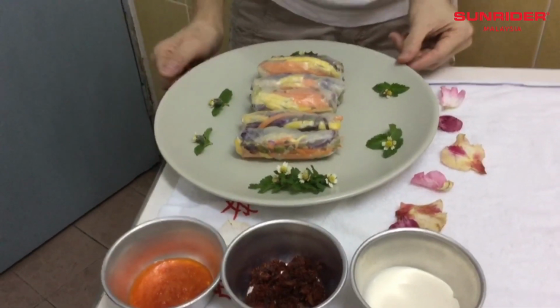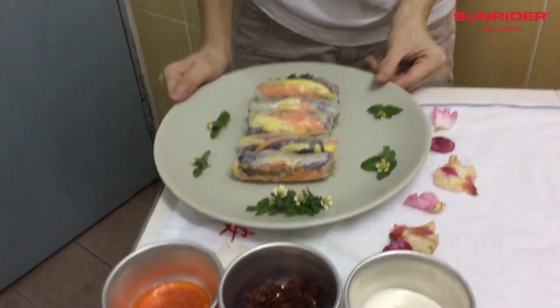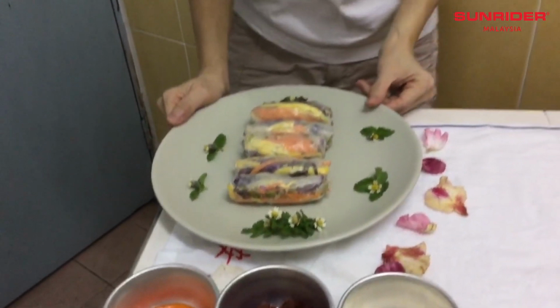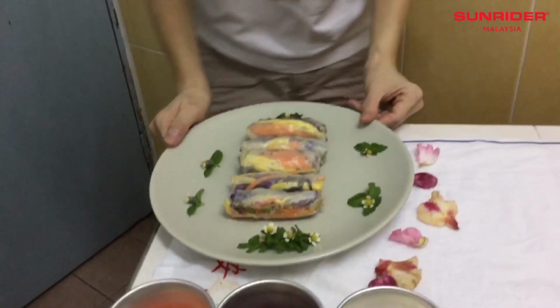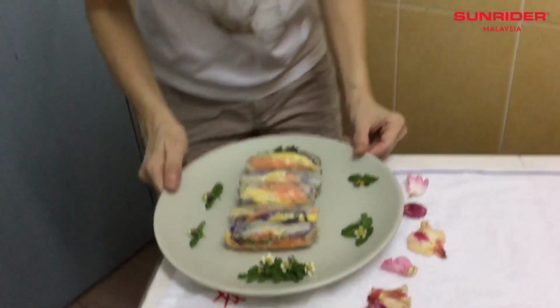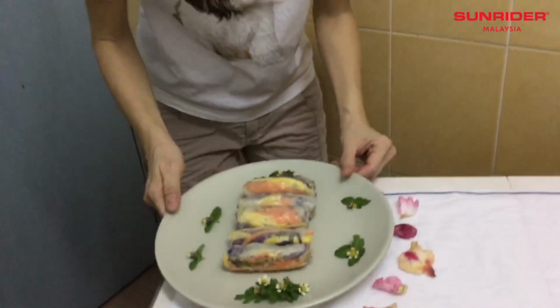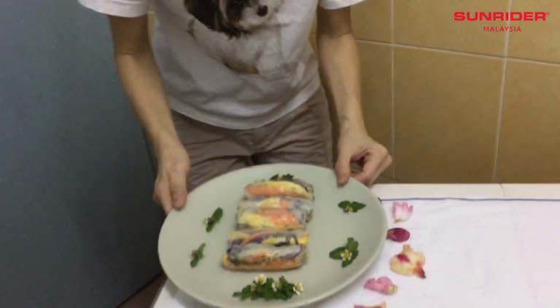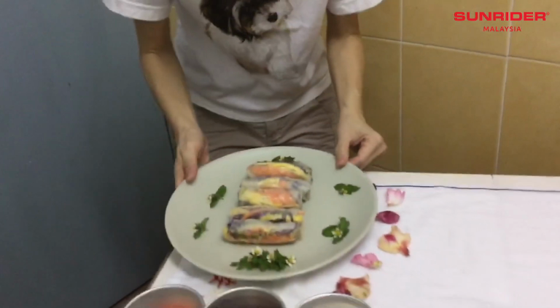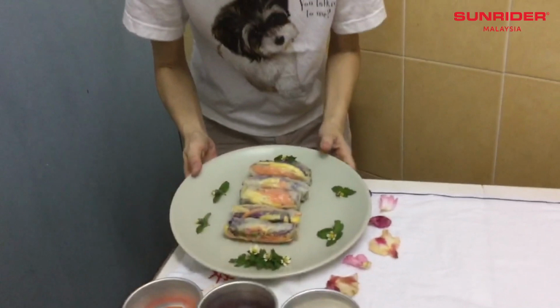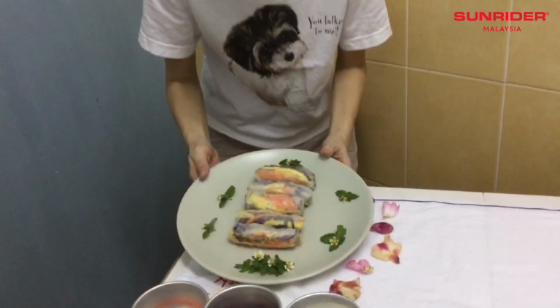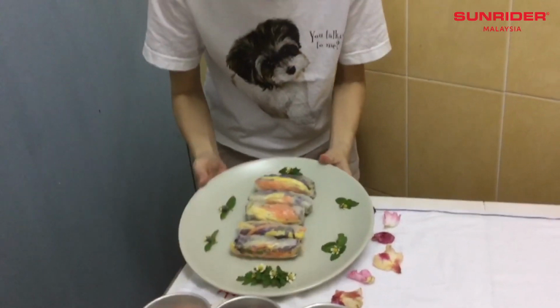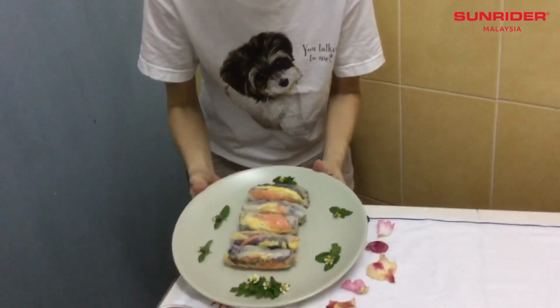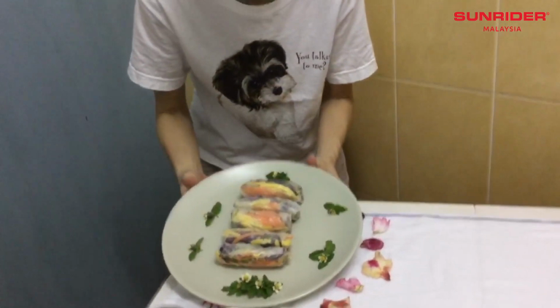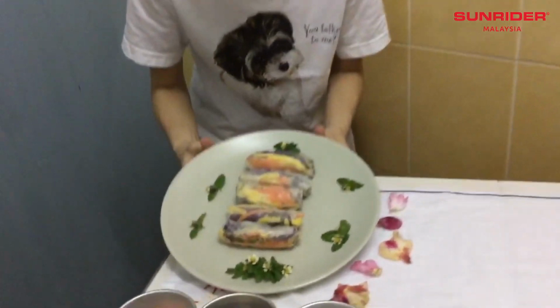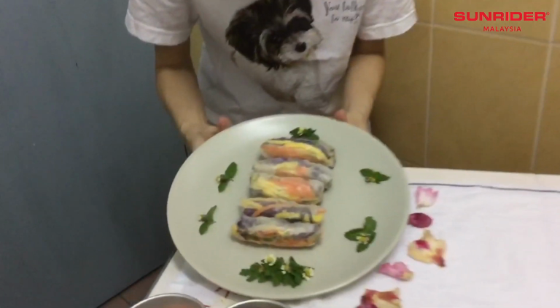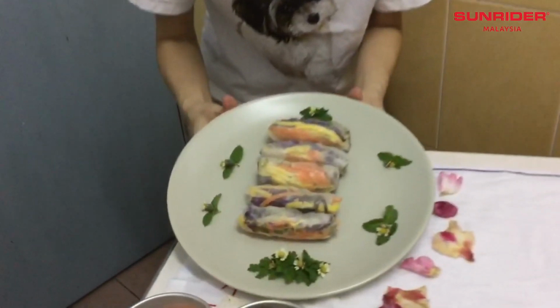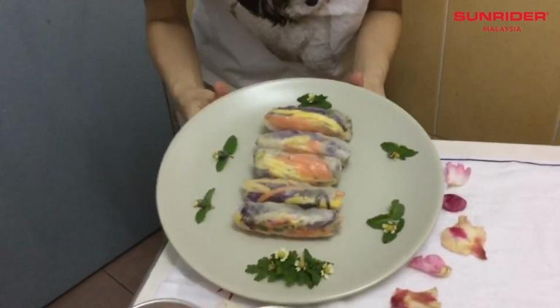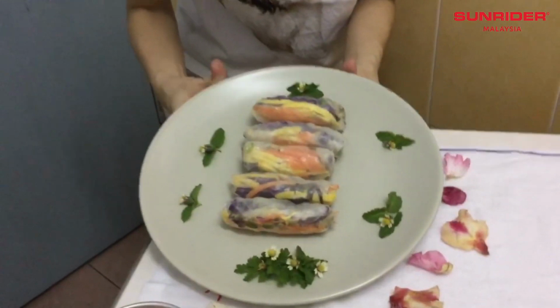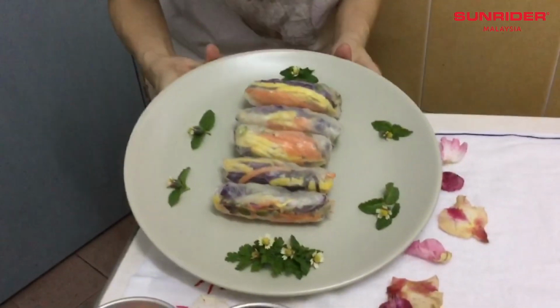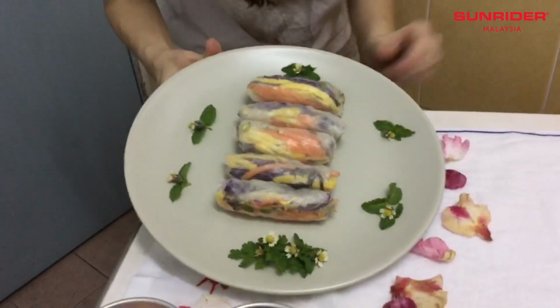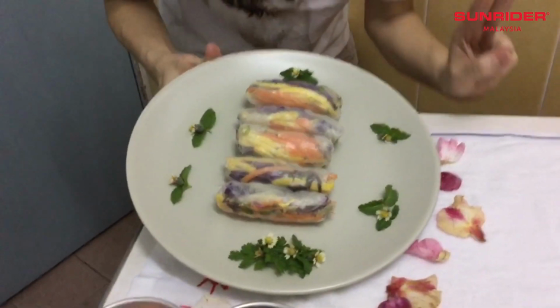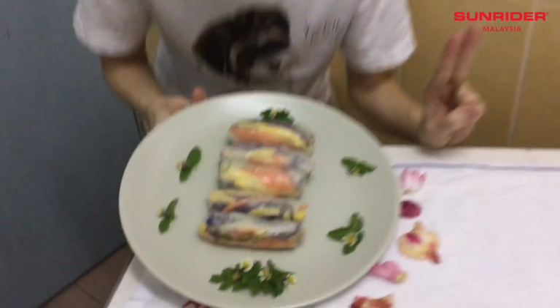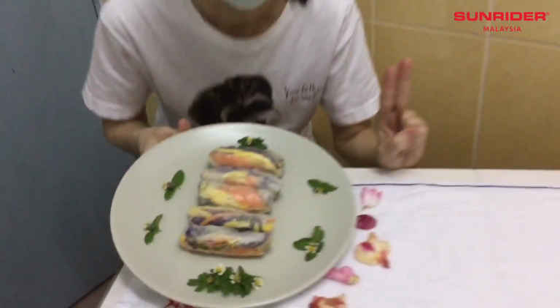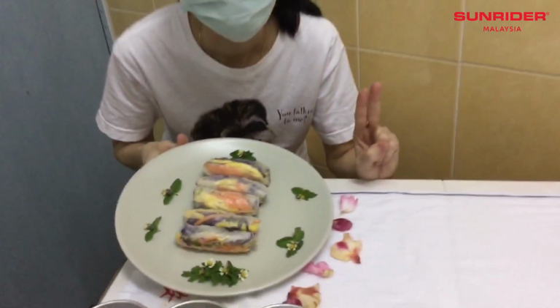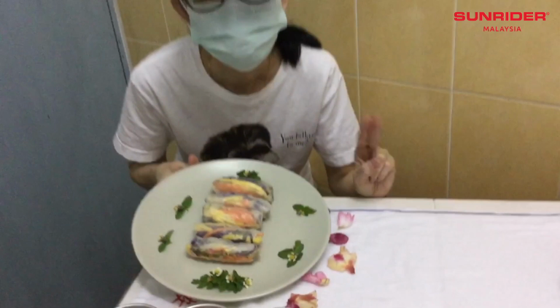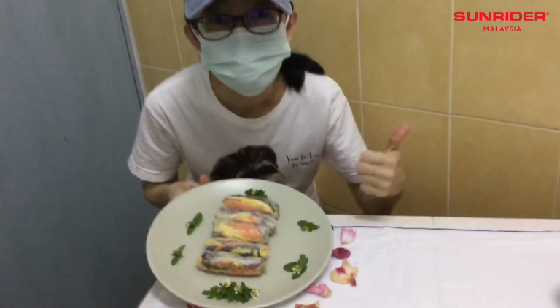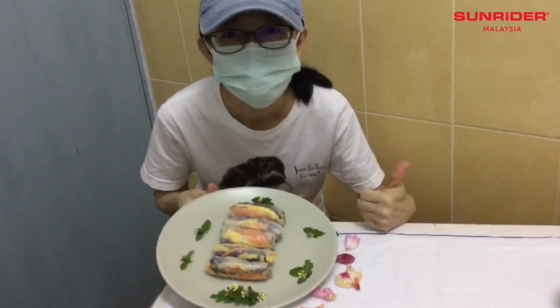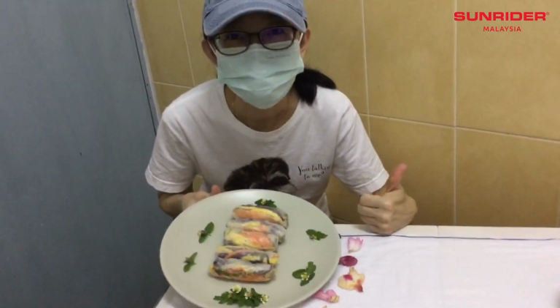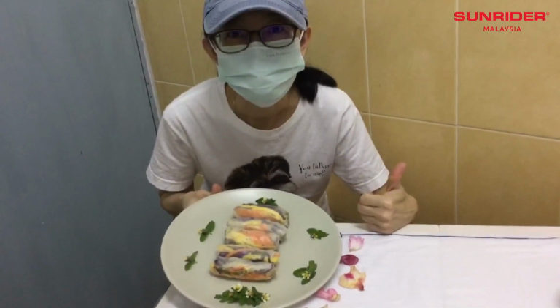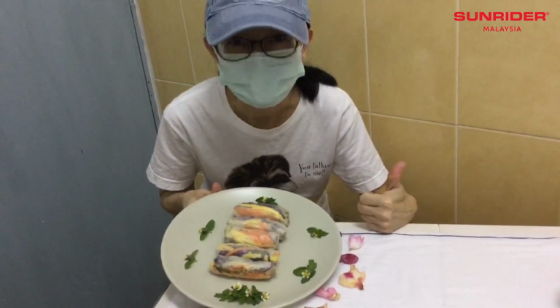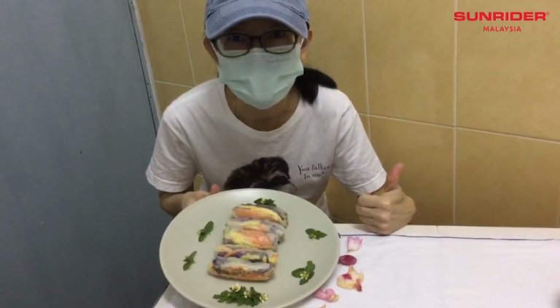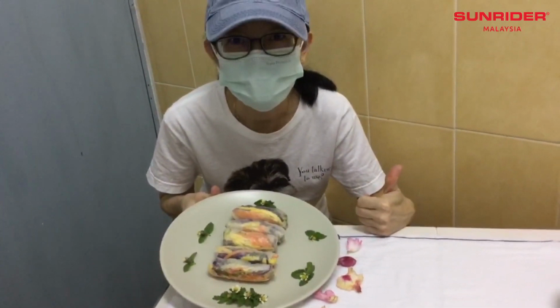It's done. This is my serving of the dish. Thank you, I'll see you soon.